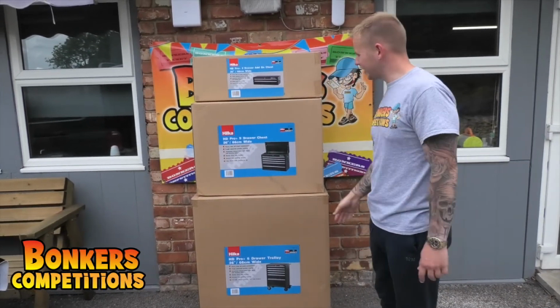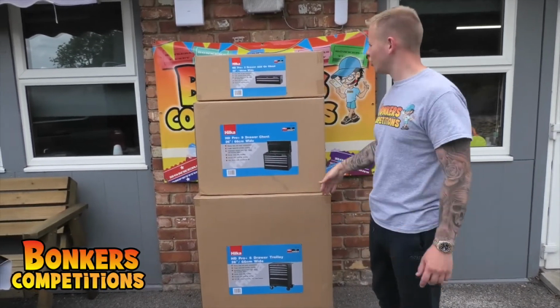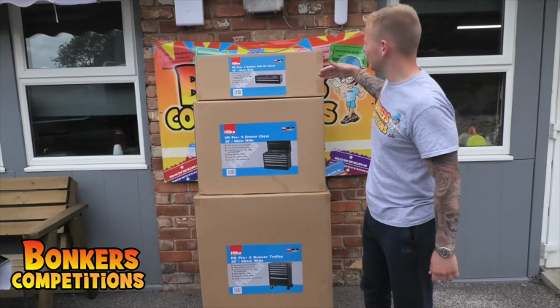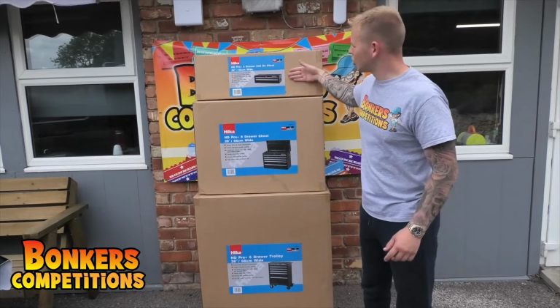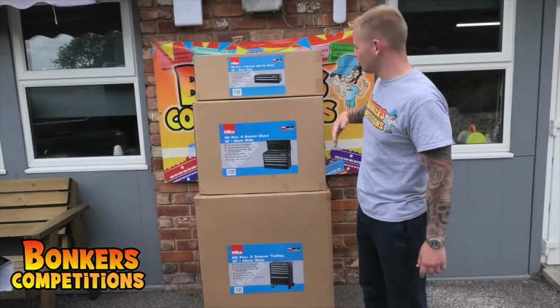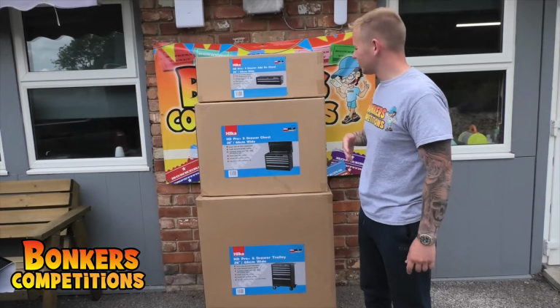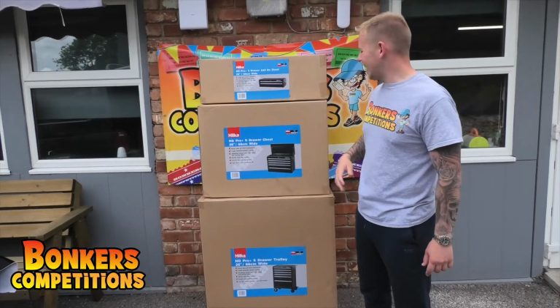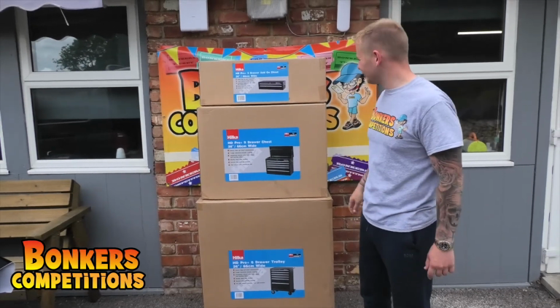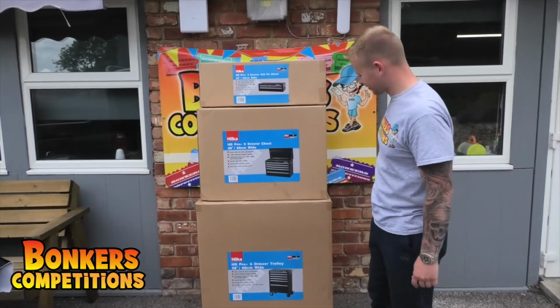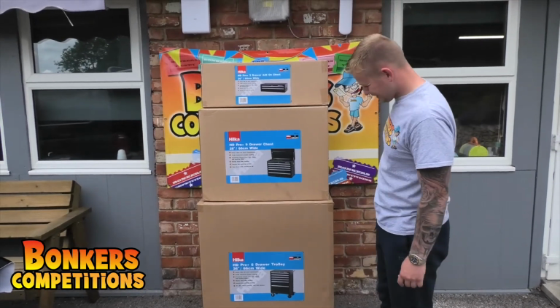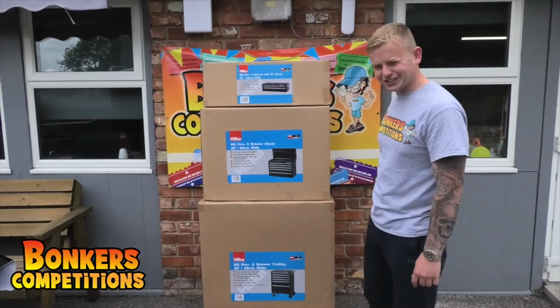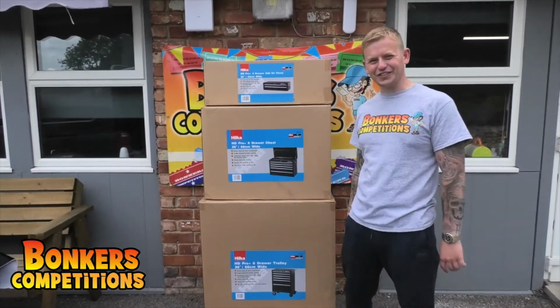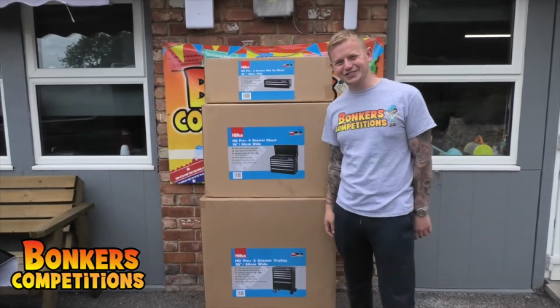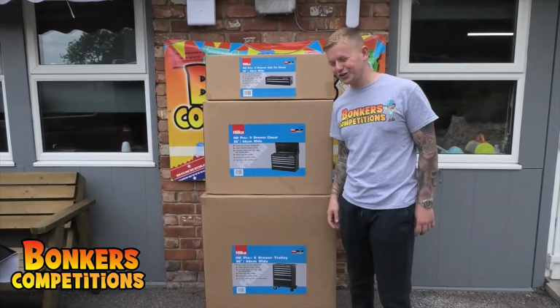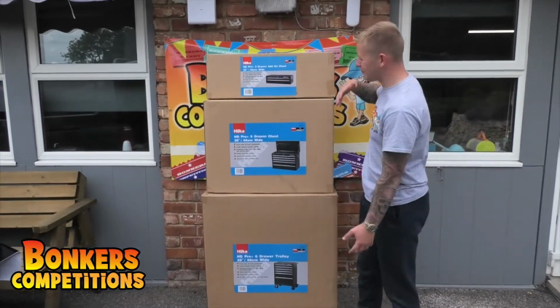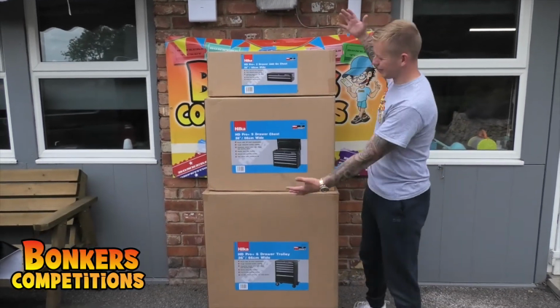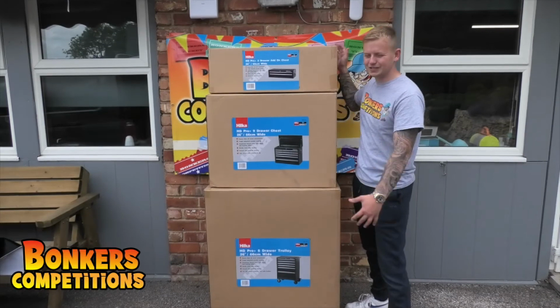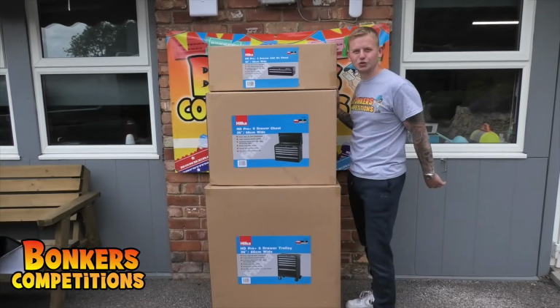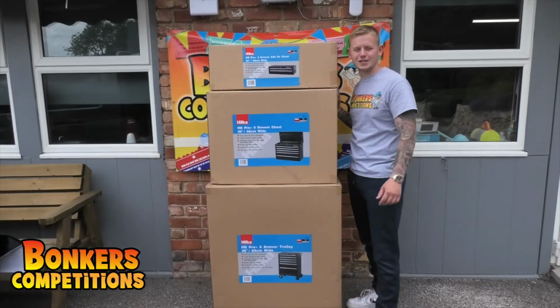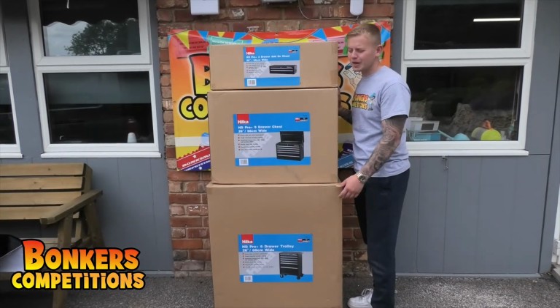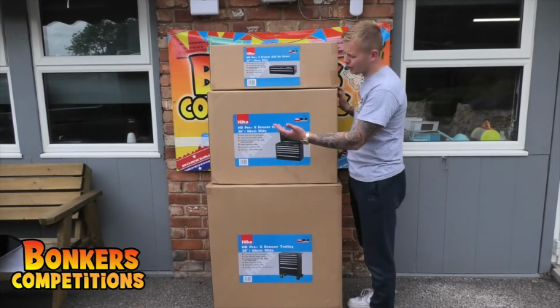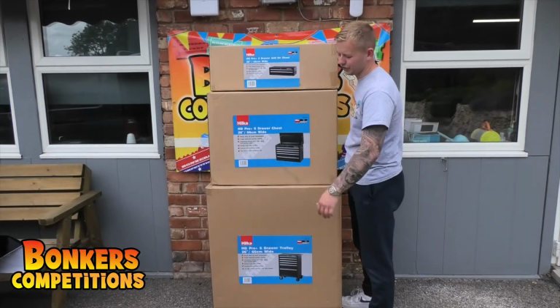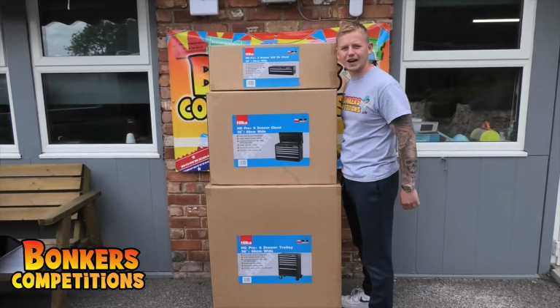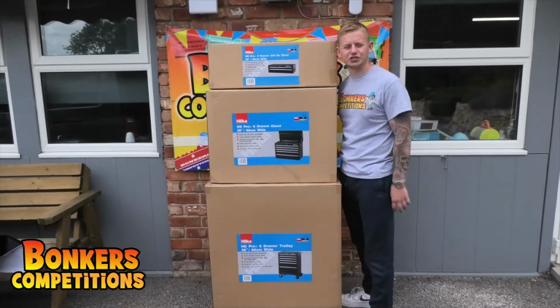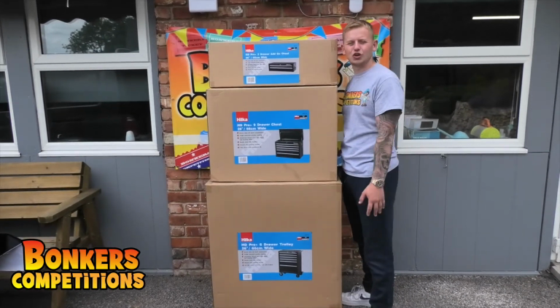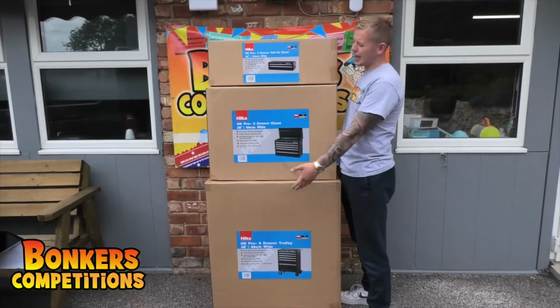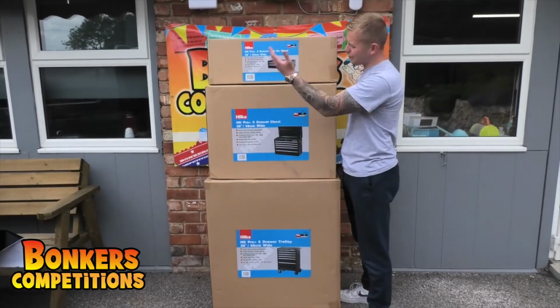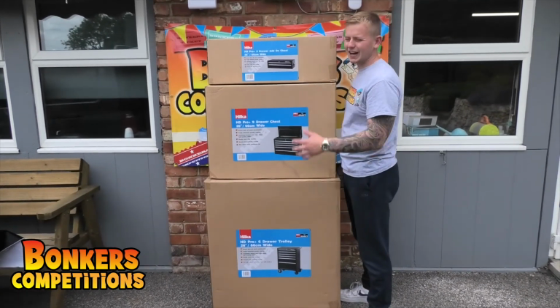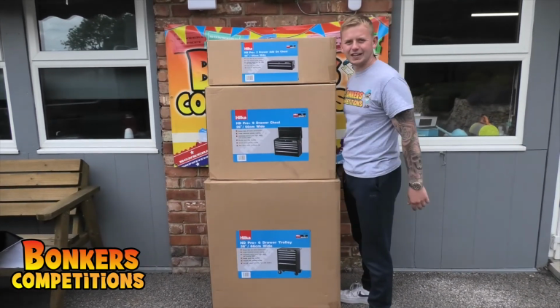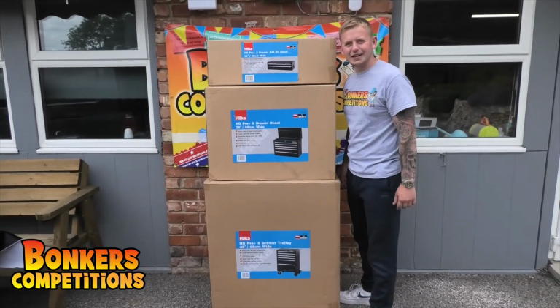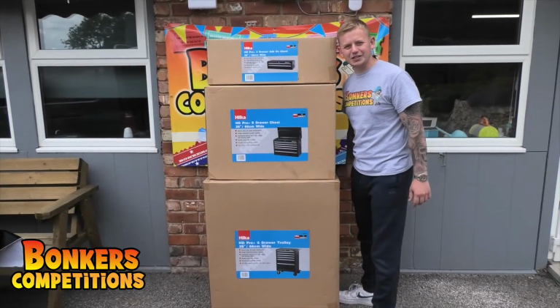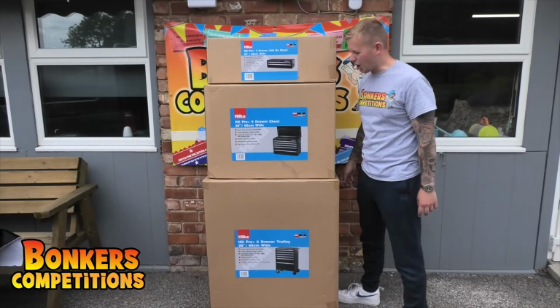Six drawers, two drawers, nine drawers — you've got 17 drawers. You've got a massive, massive tool chest, perfect for a new garage. You can store everything and anything, bits and bobs.